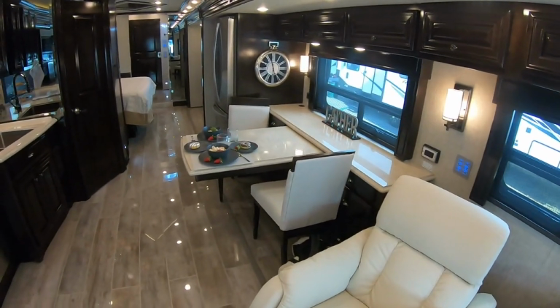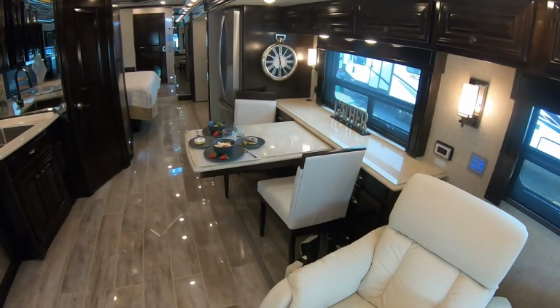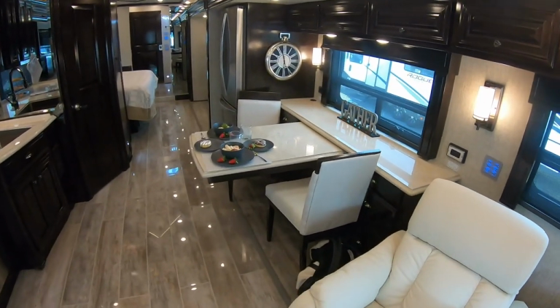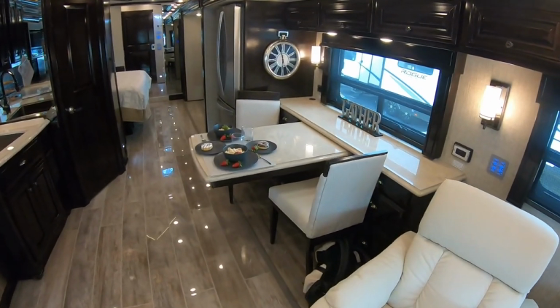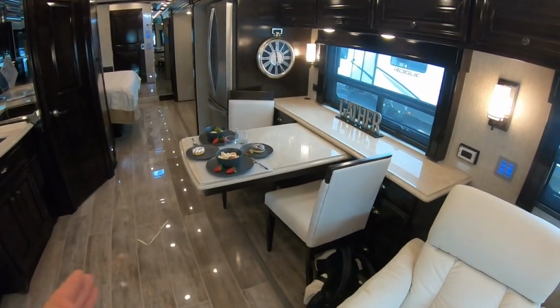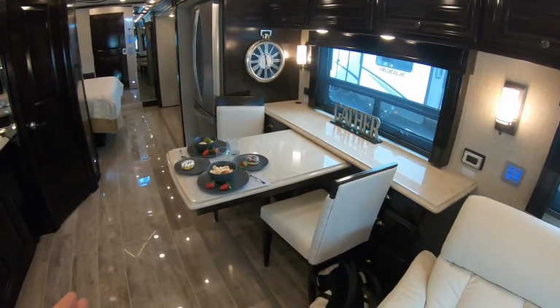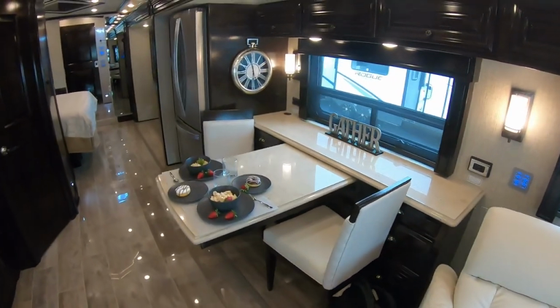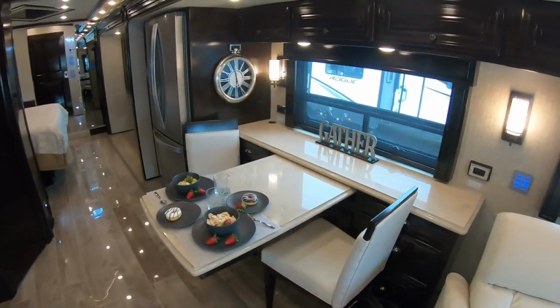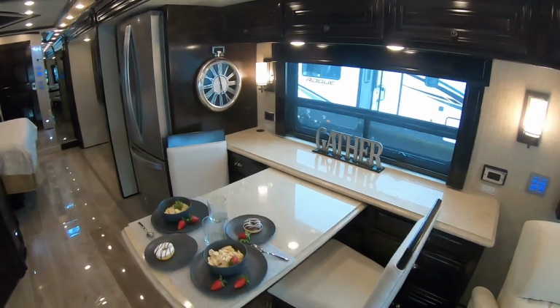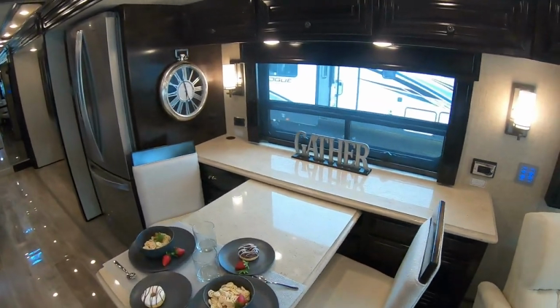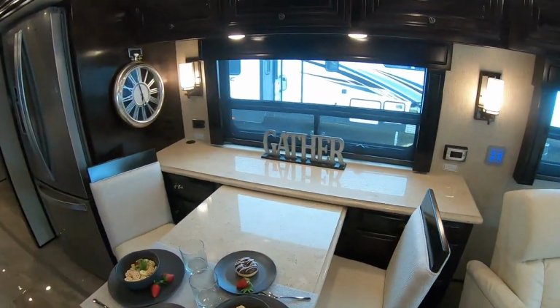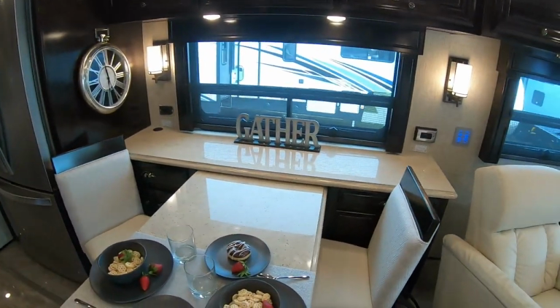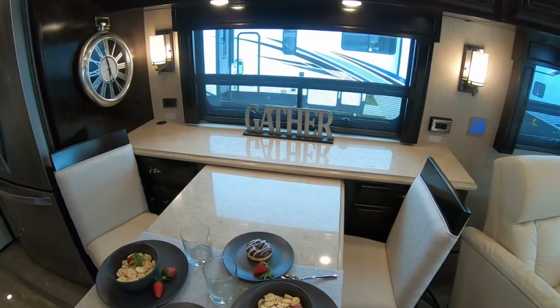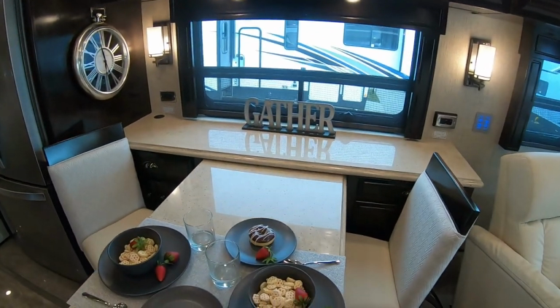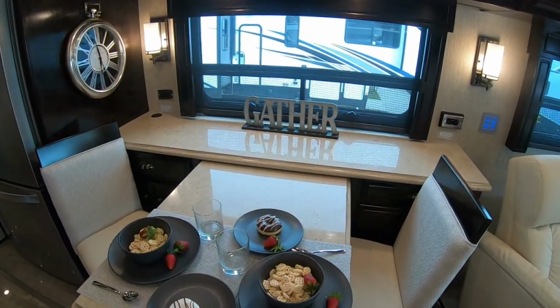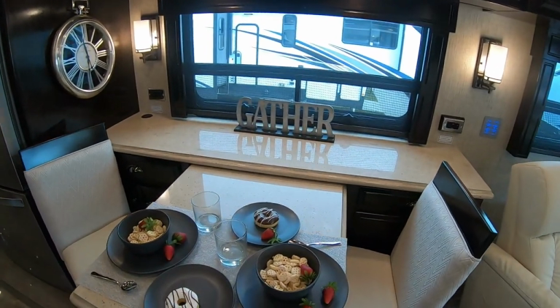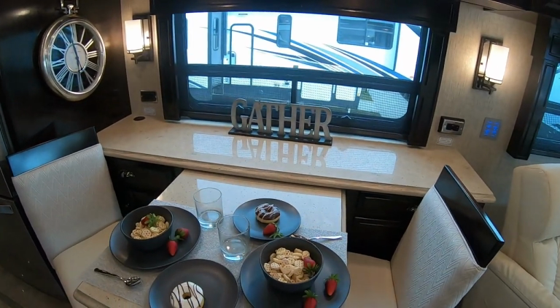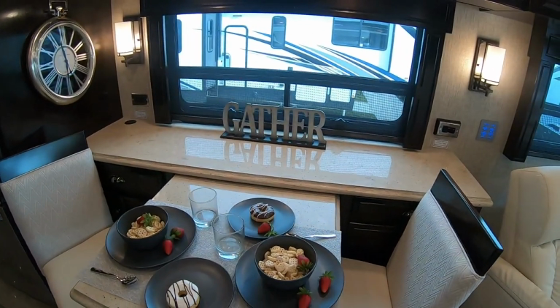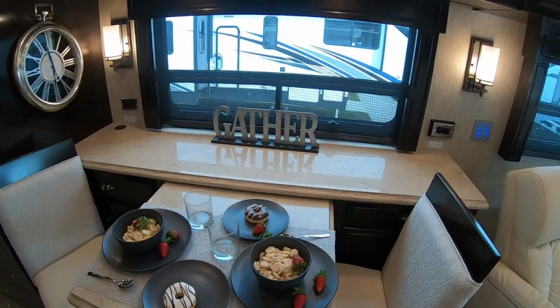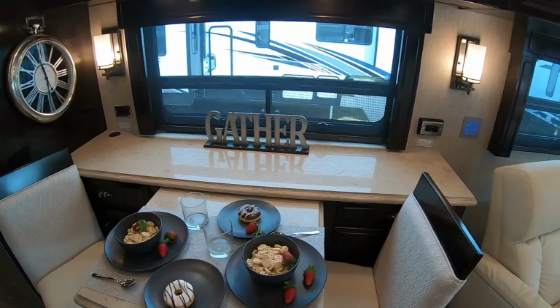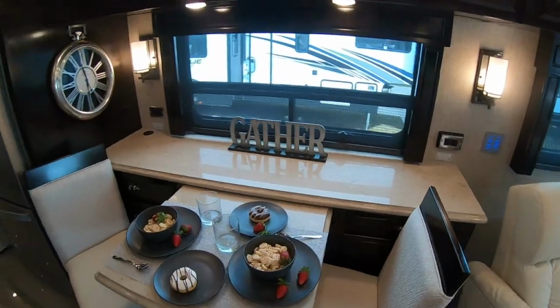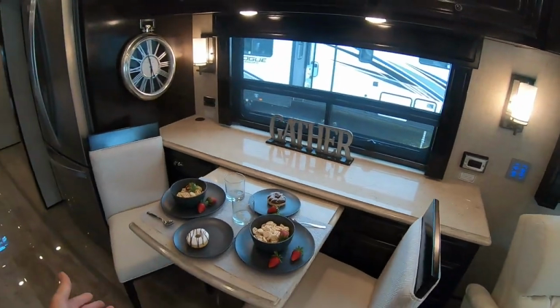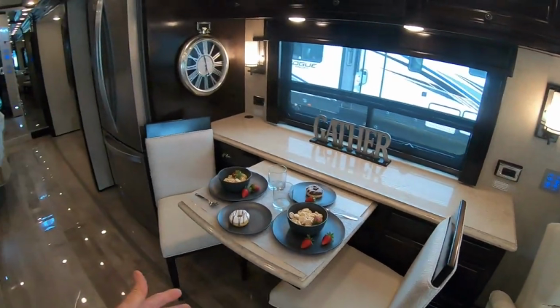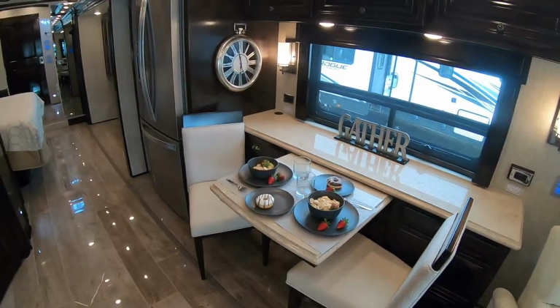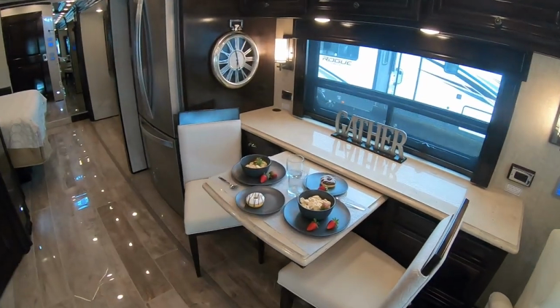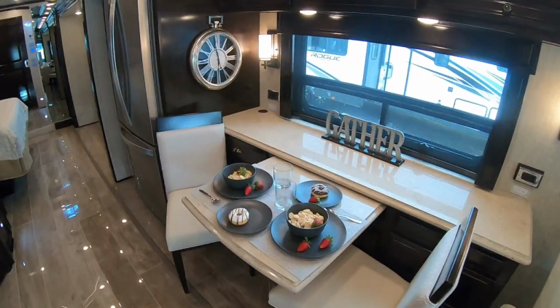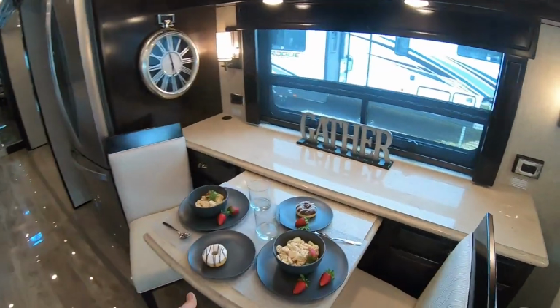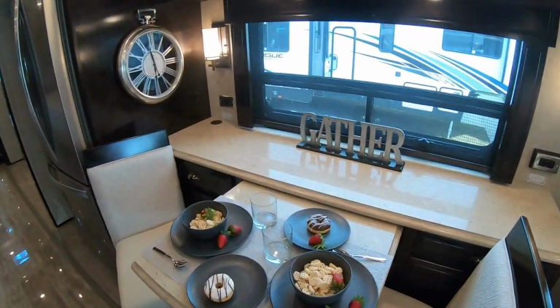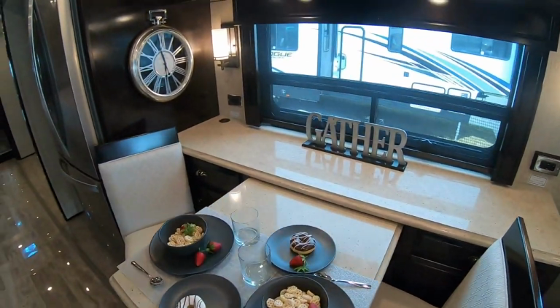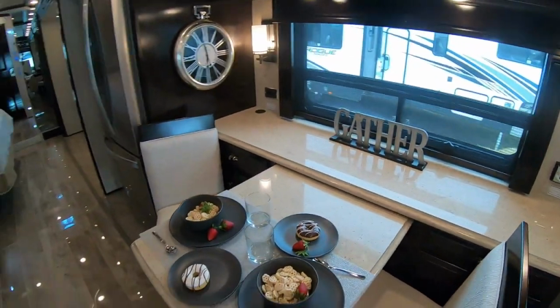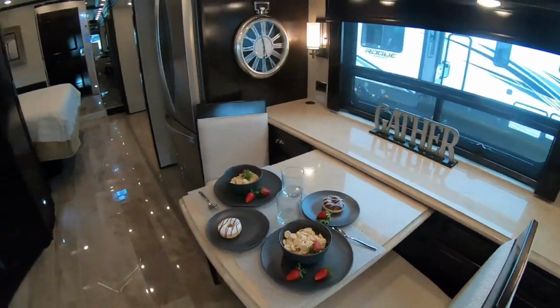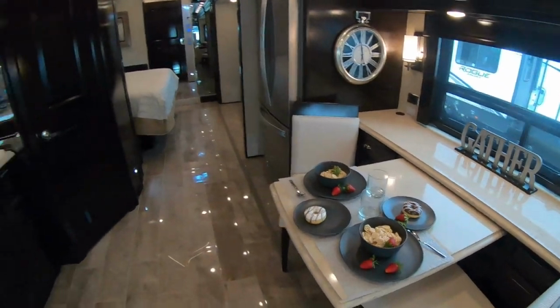Beautiful dinette which pulls in and out for either two people or four people. As you can see, that just slides right in. Two extra chairs obviously come with it, so if you wanted to have some guests over you just simply pull that out.